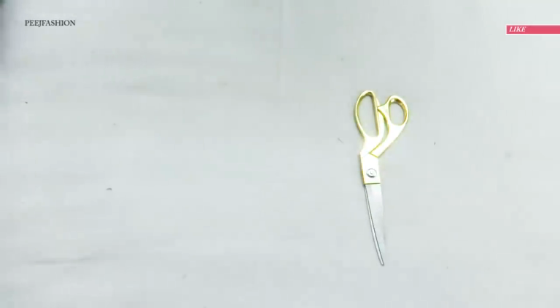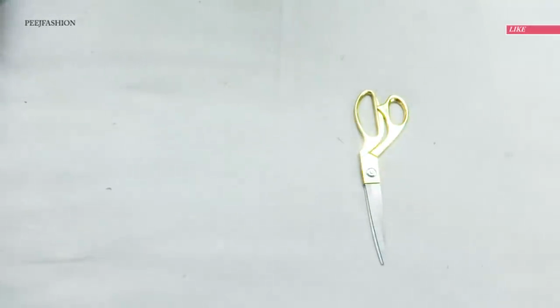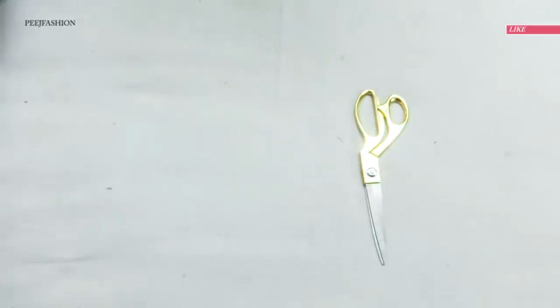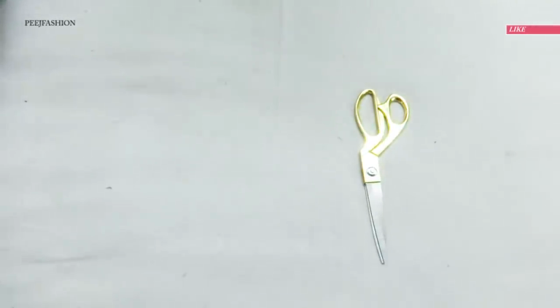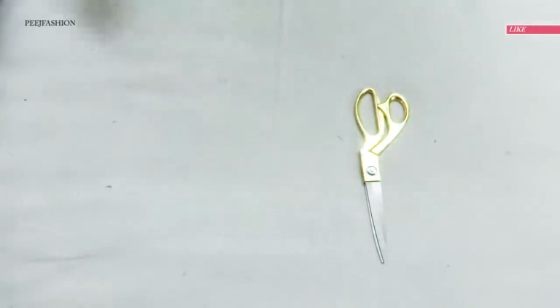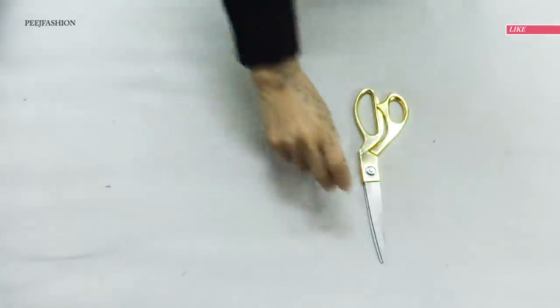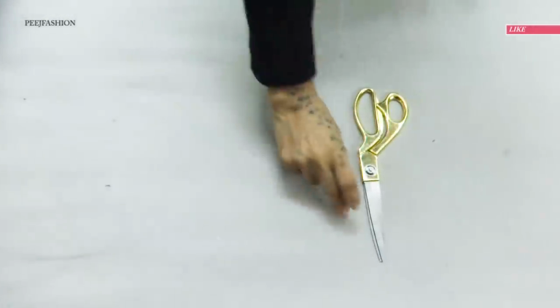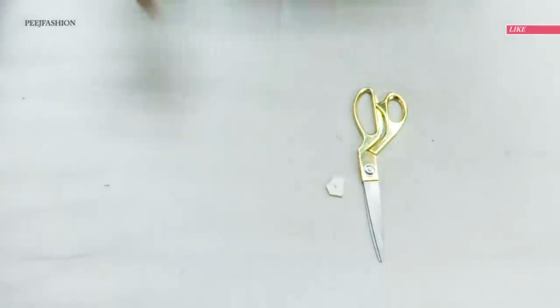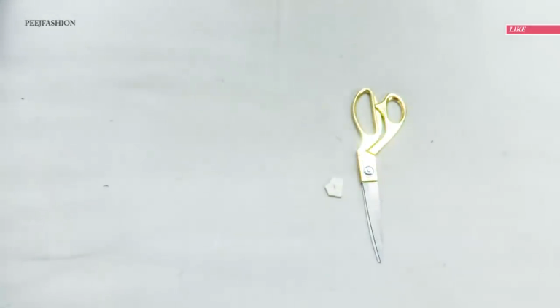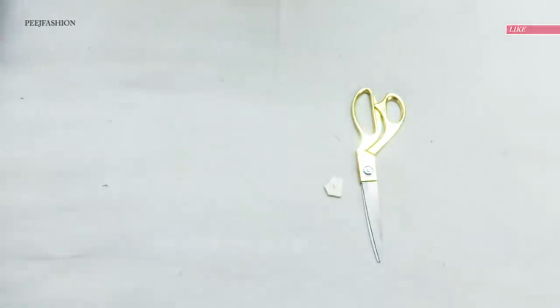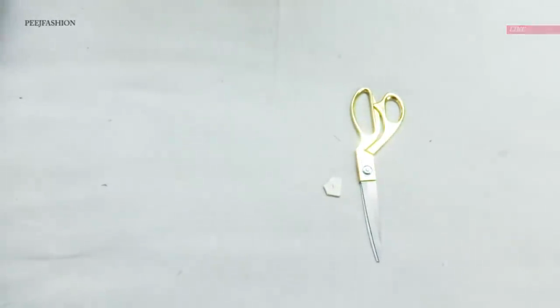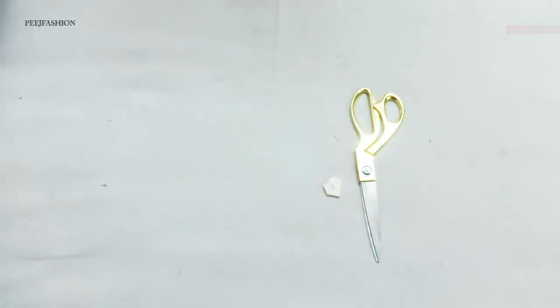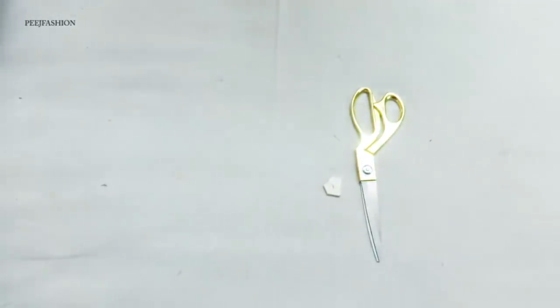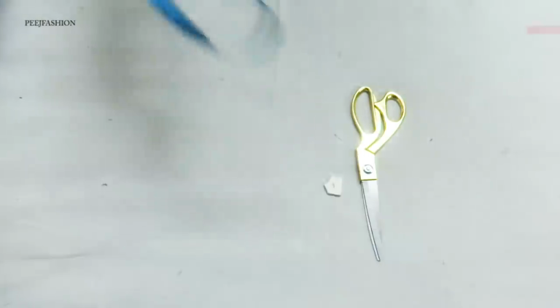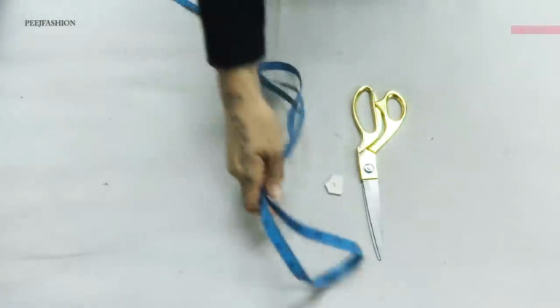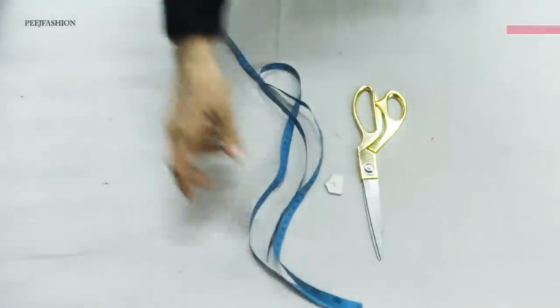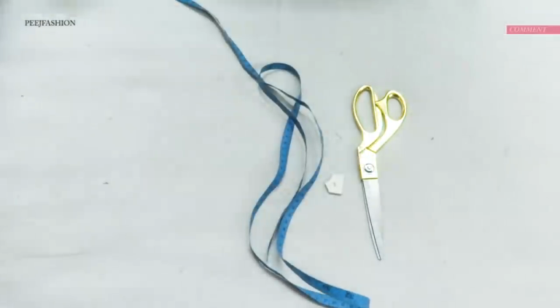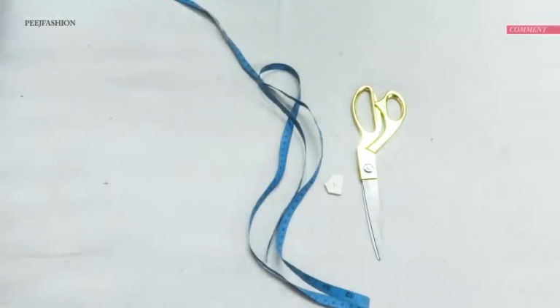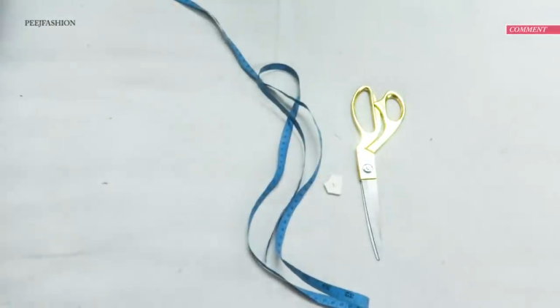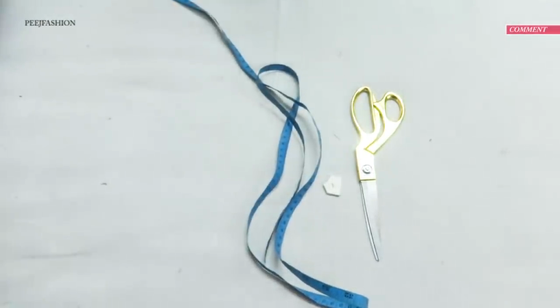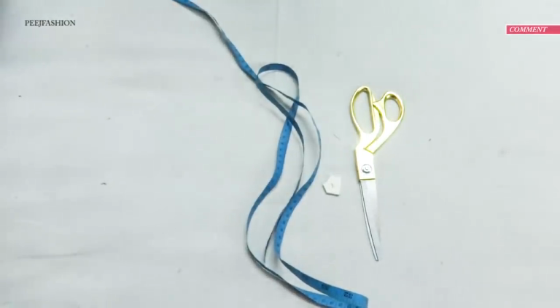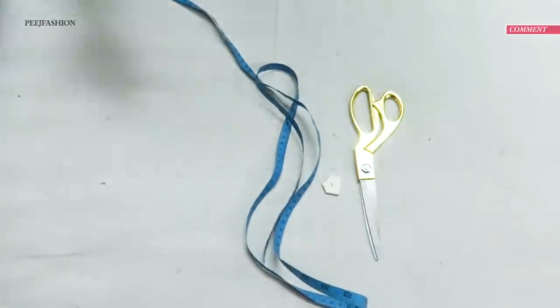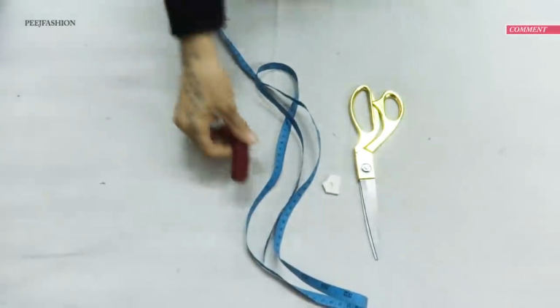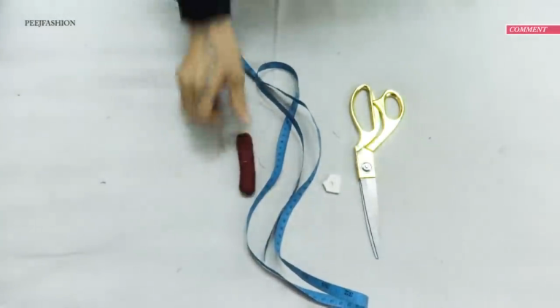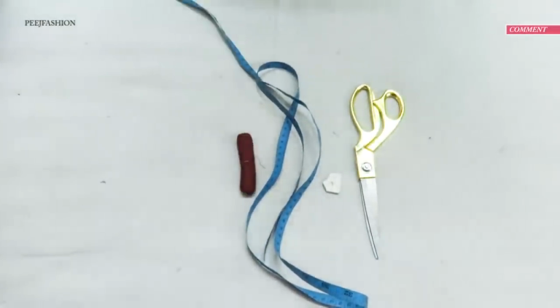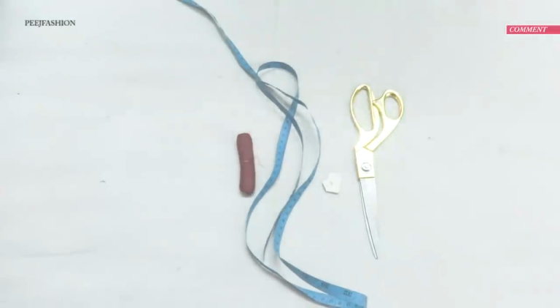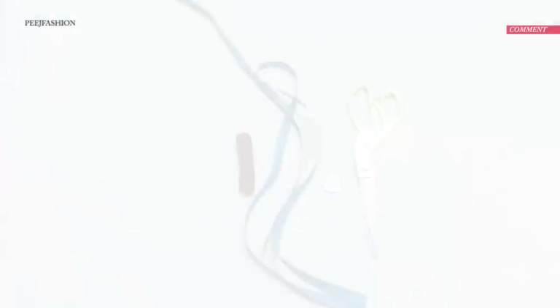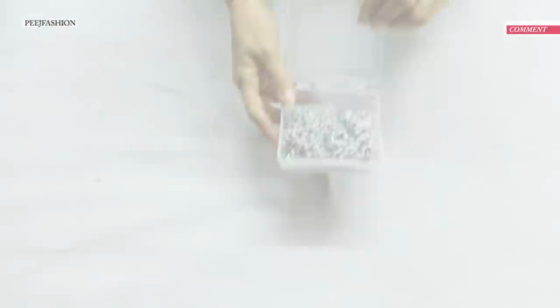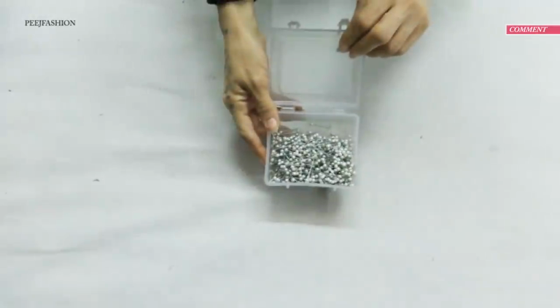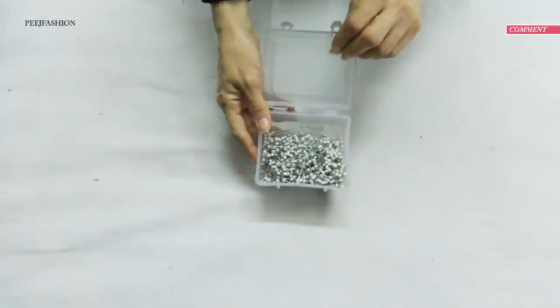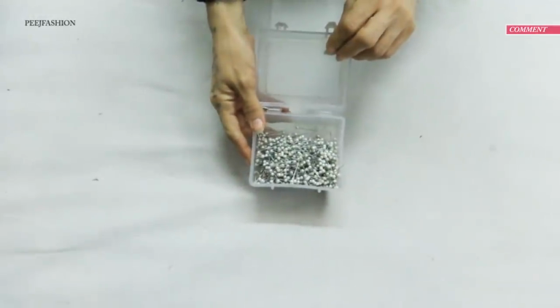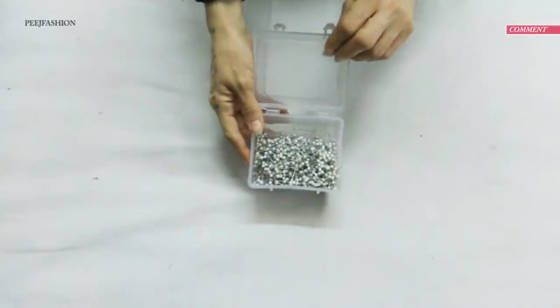You will need scissors, a tail ring, chalk, an inch tape, matching thread, a needle, and some tail ring pins.